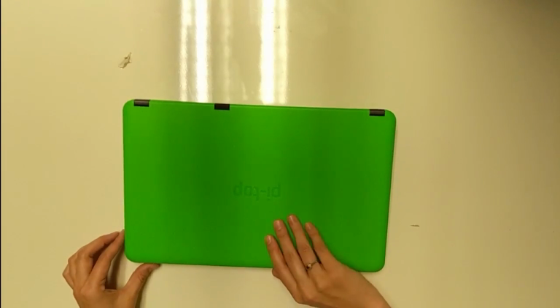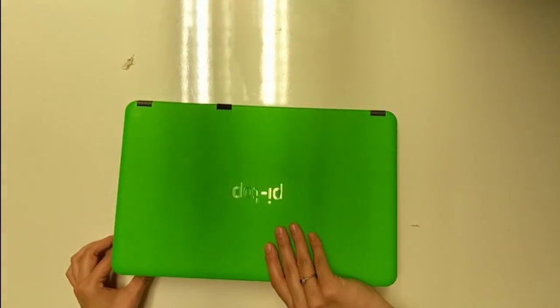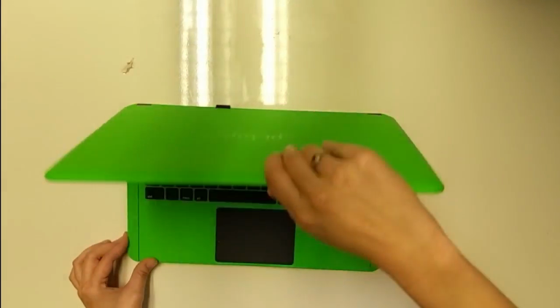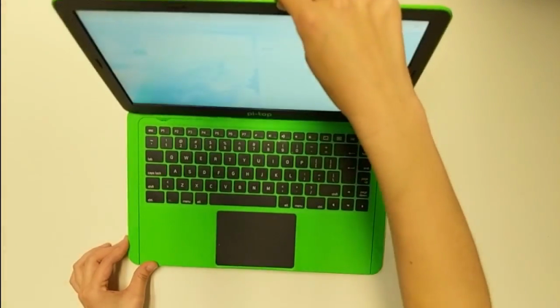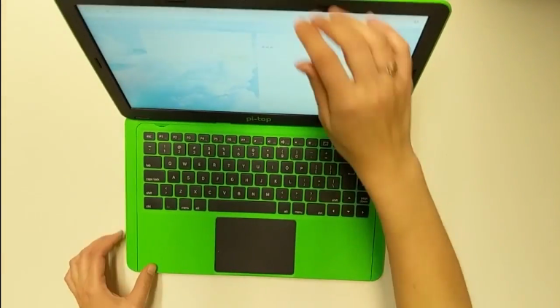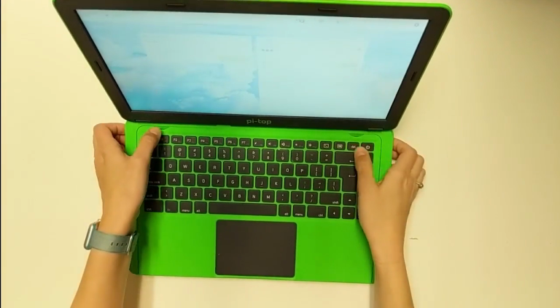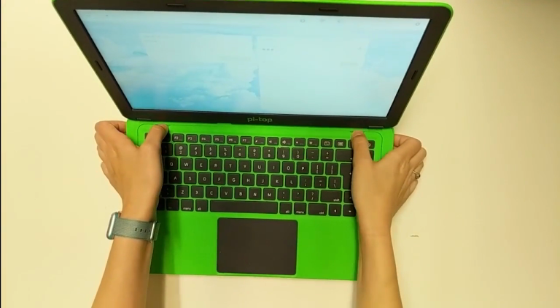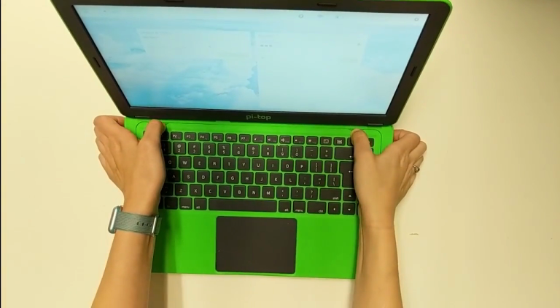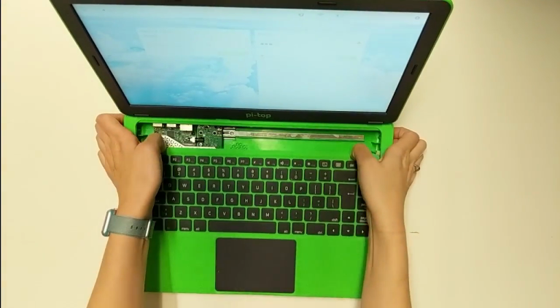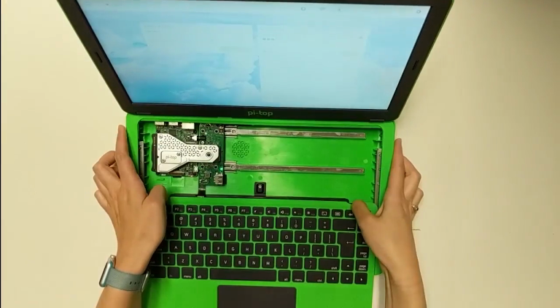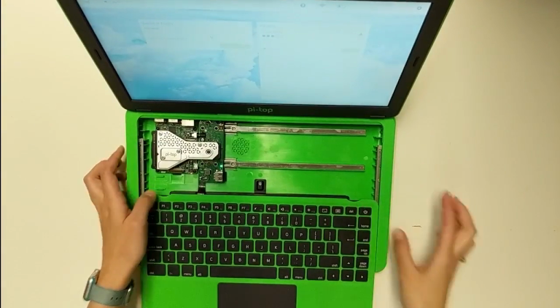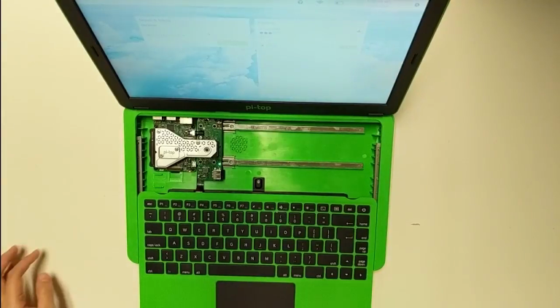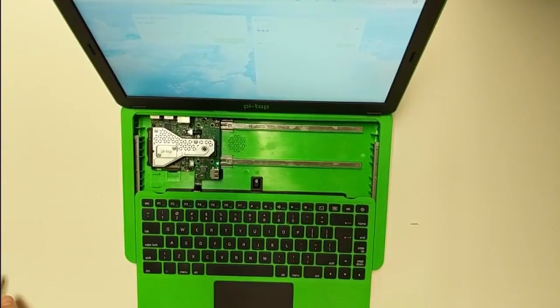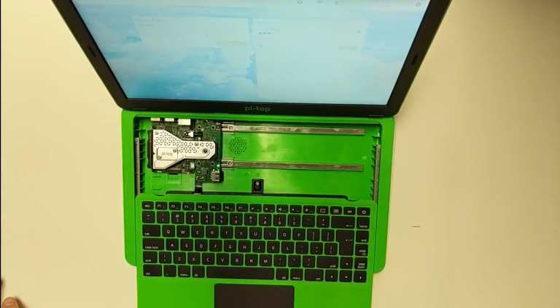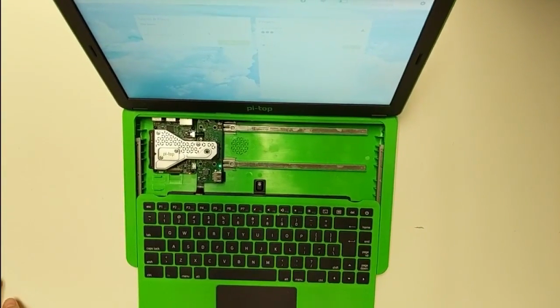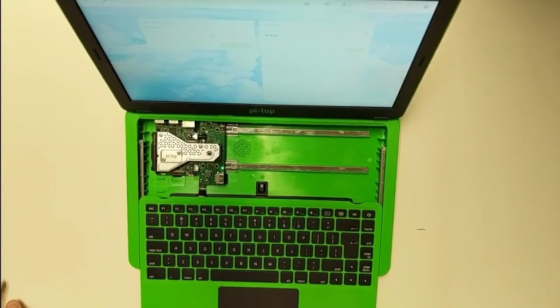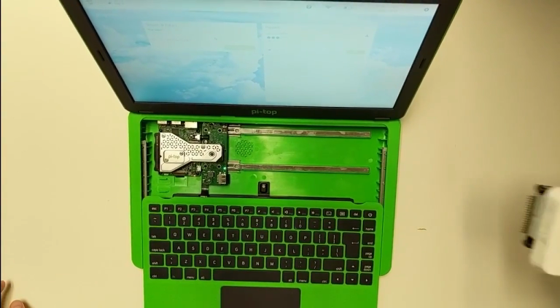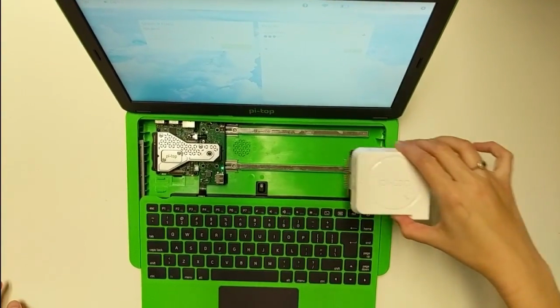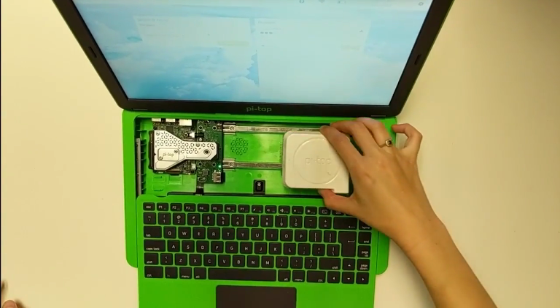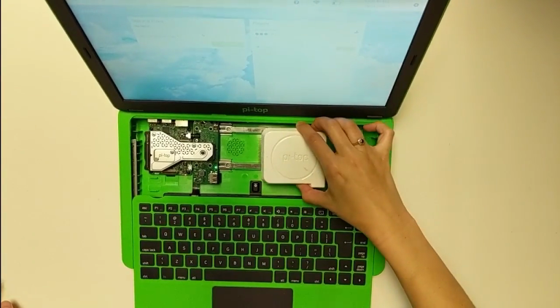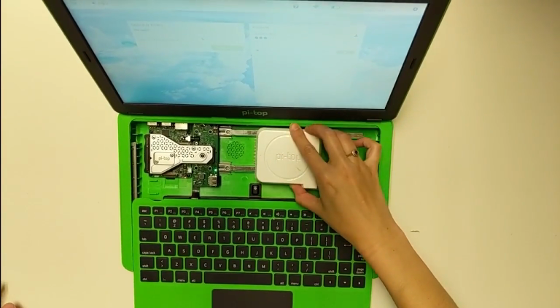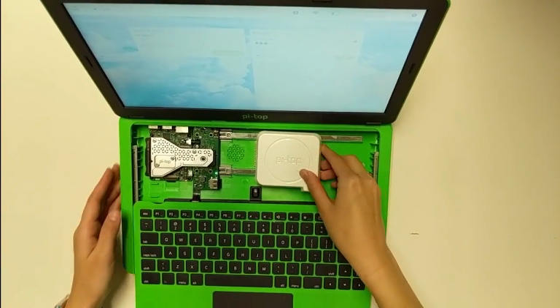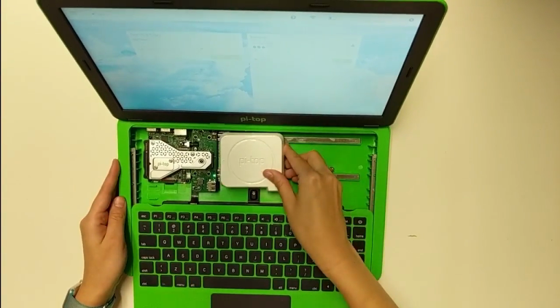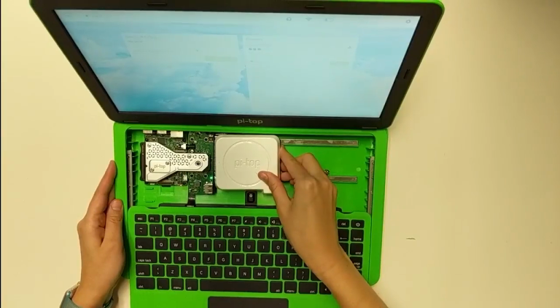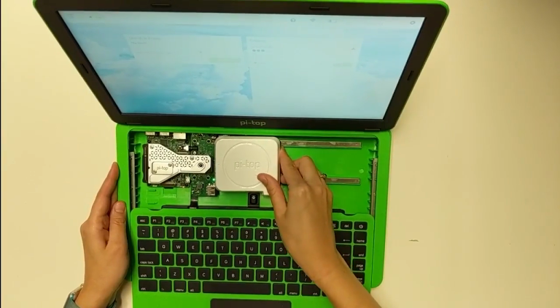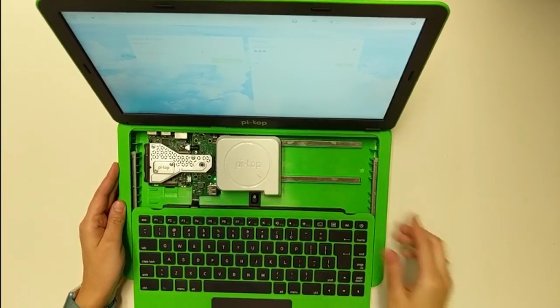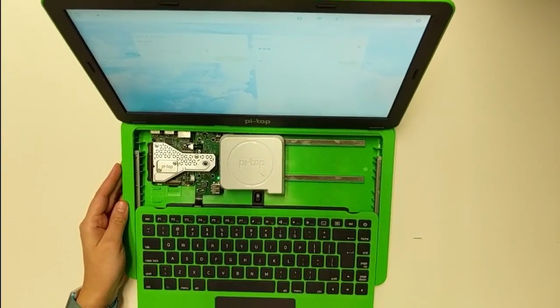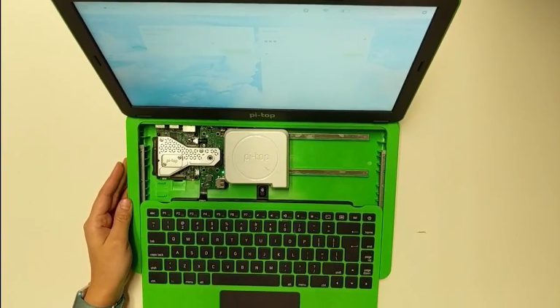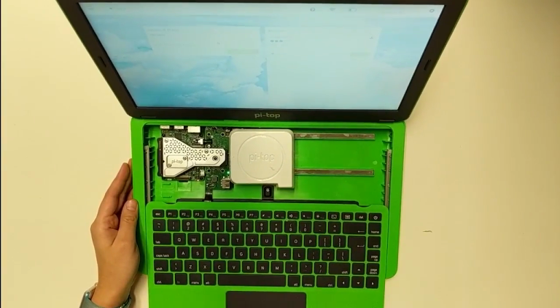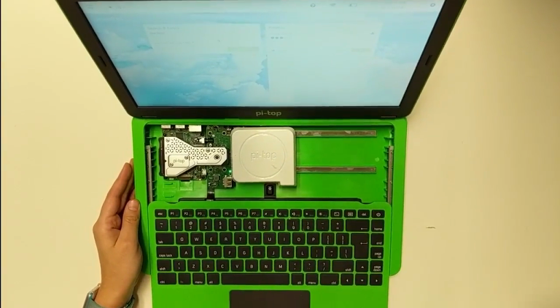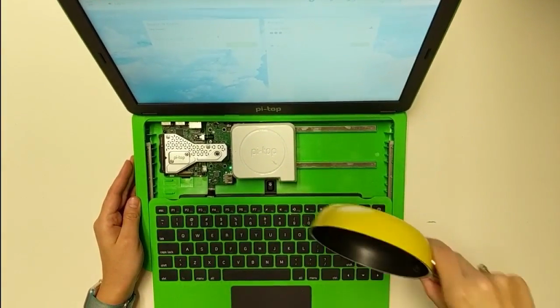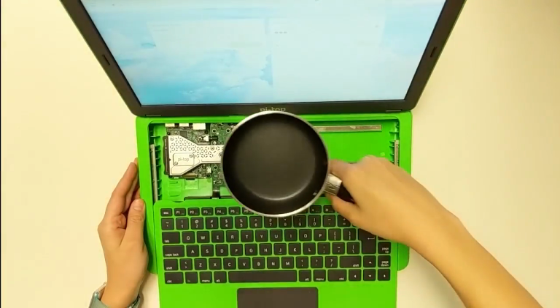Designed to sit on the Pytop's innovative modular rail, Pytop cooker allows you to turn your Pytop into a mini kitchen, and with integration to Pytop Coda you can follow one of our quick and easy recipes designed to make learning to cook simple and fun.